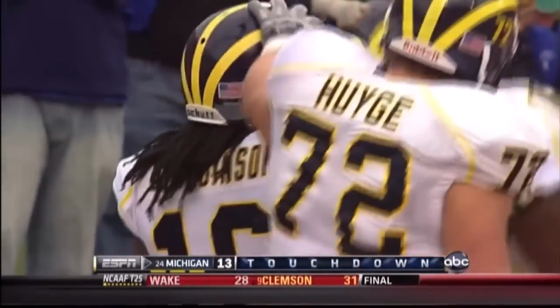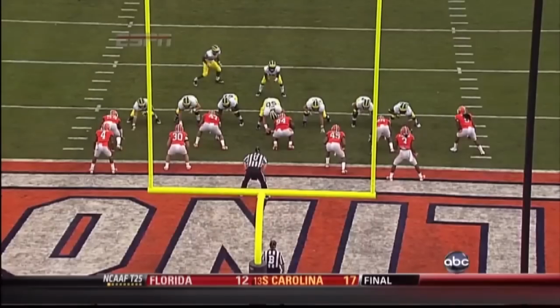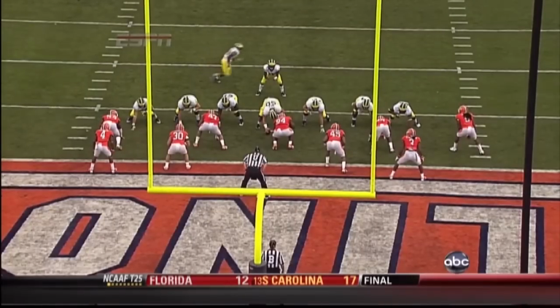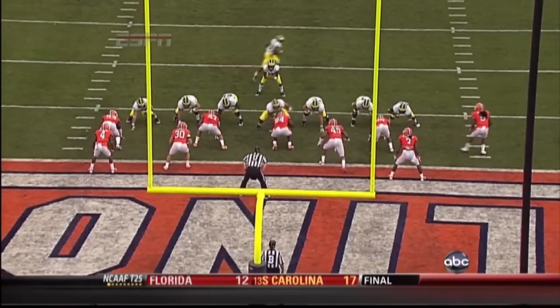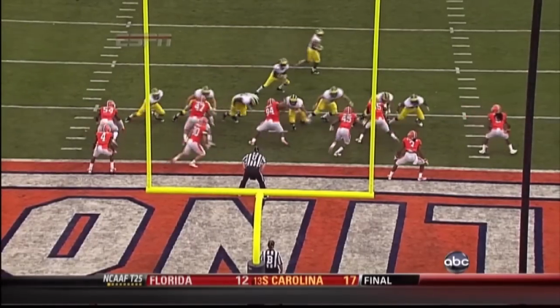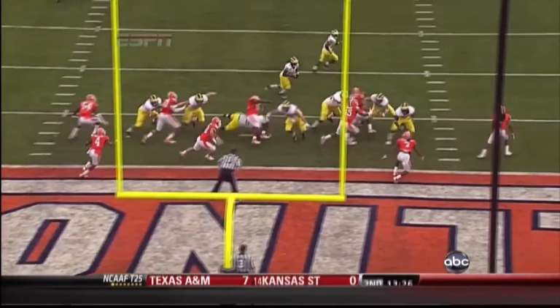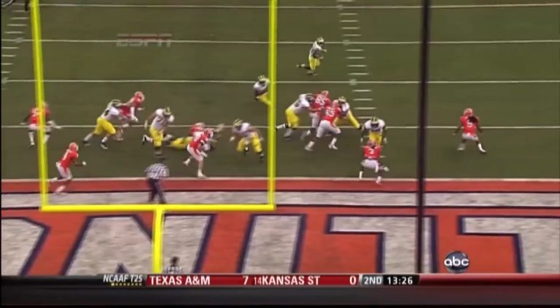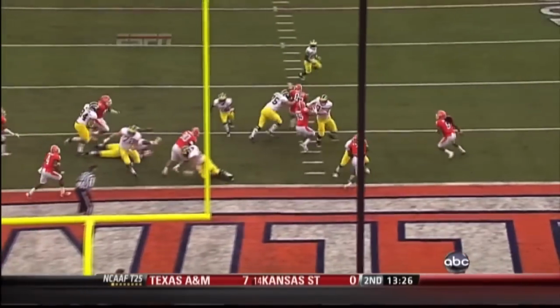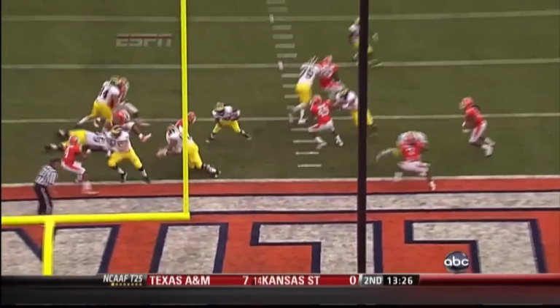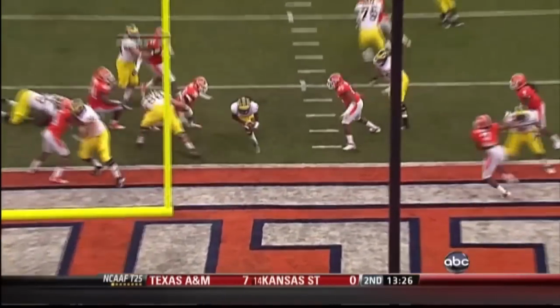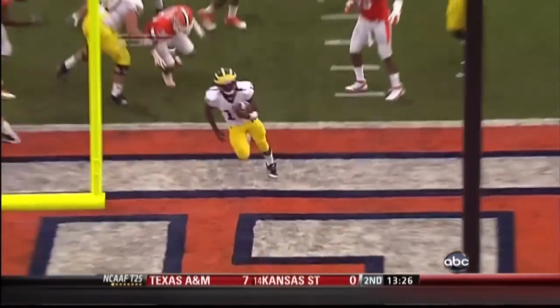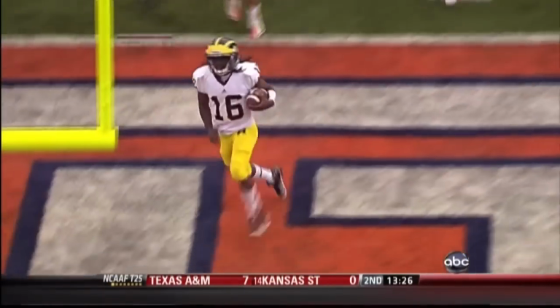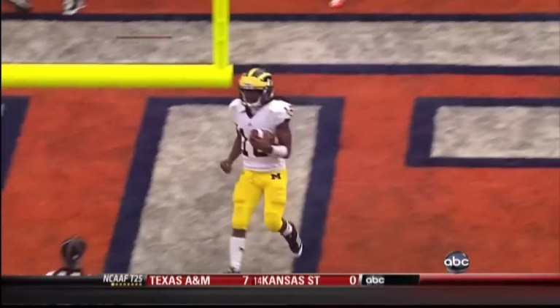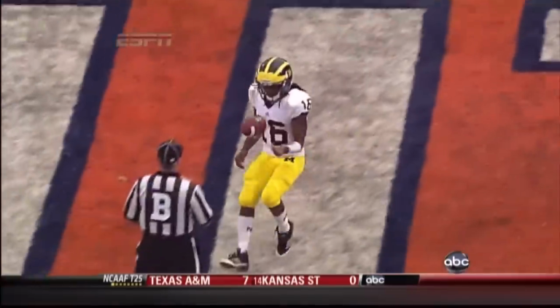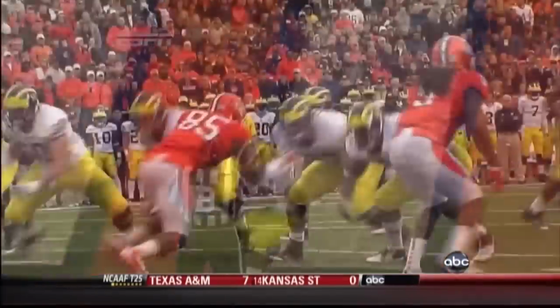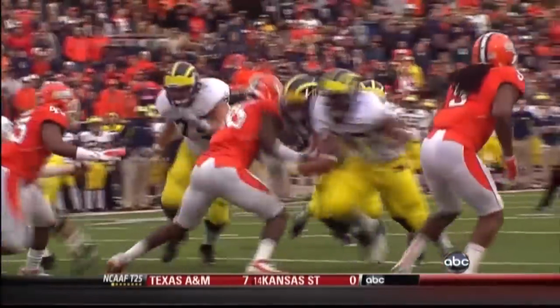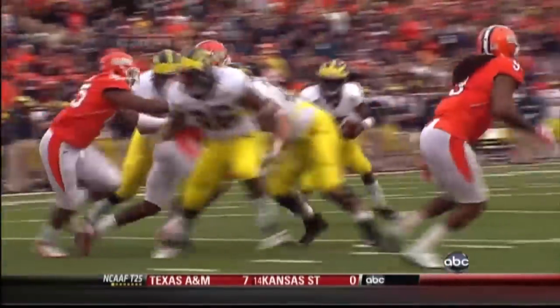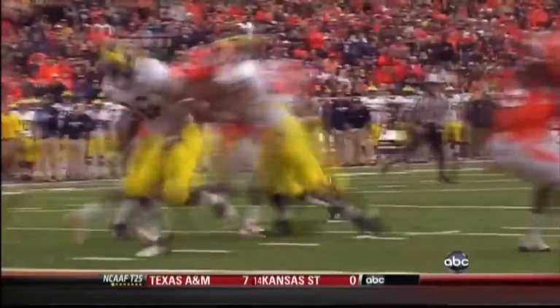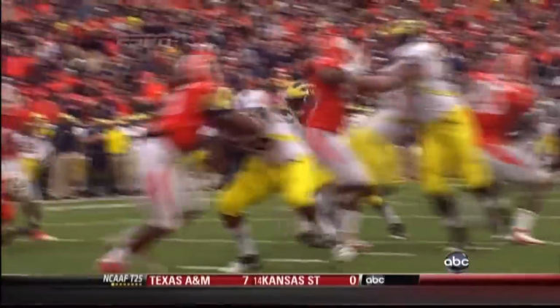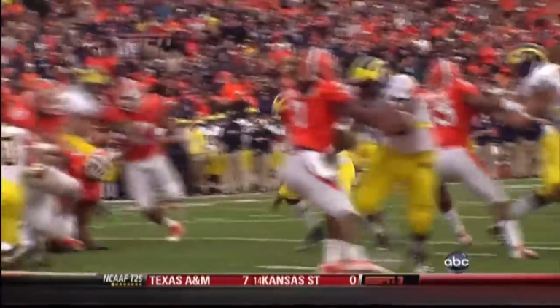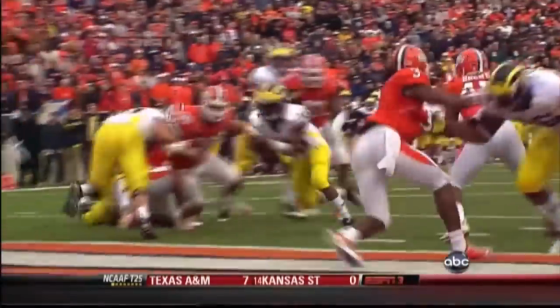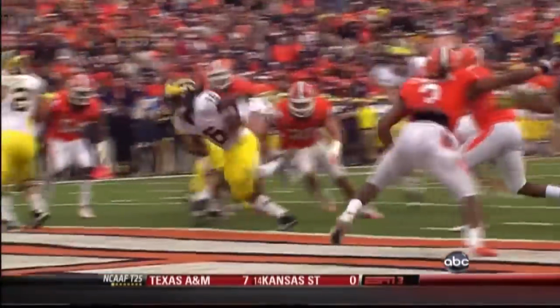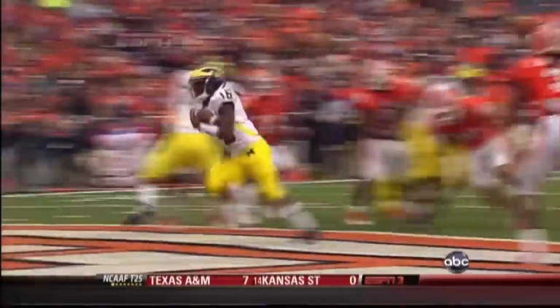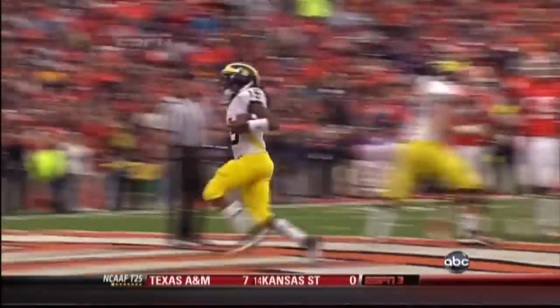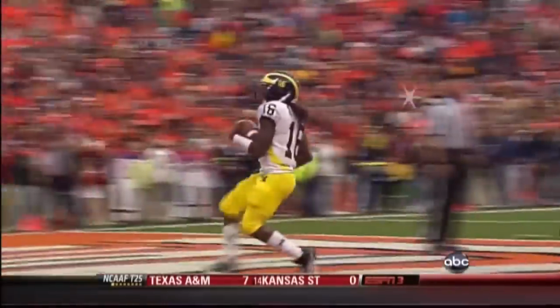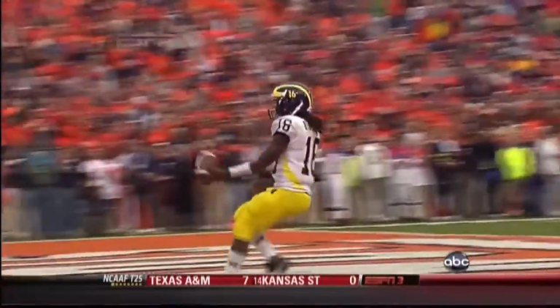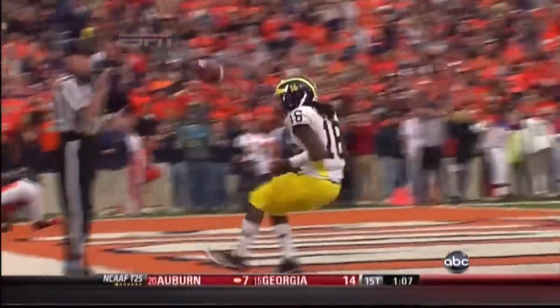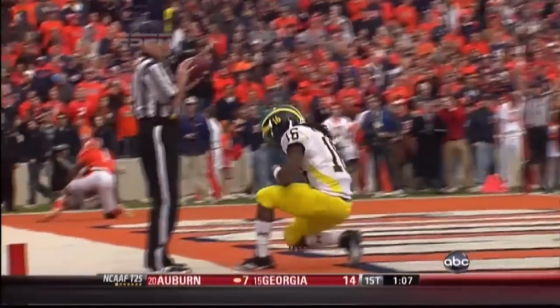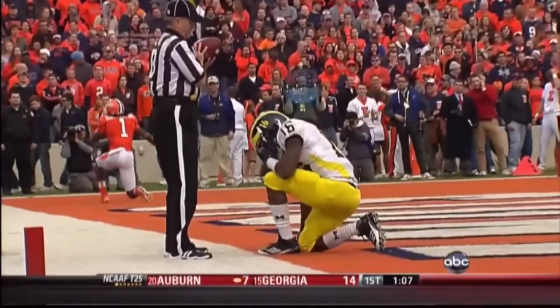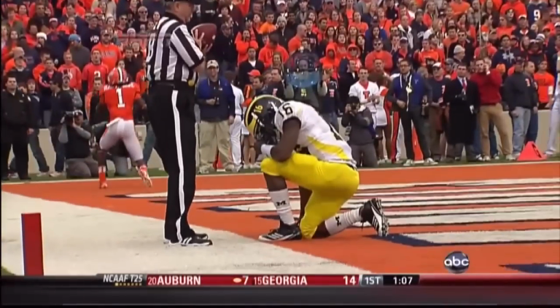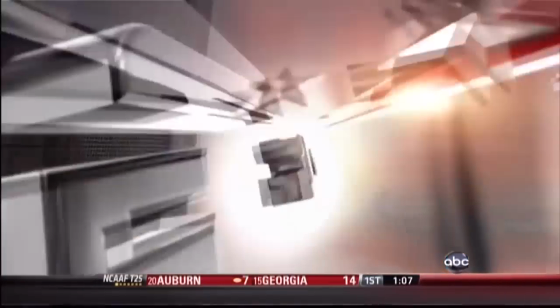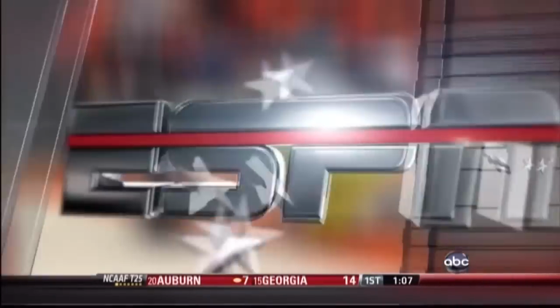How this Michigan offensive line is just using their bodies to seal and to create the running lanes. Denard Robinson gives them the best chance to convert on third down, fourth down in this red zone area.